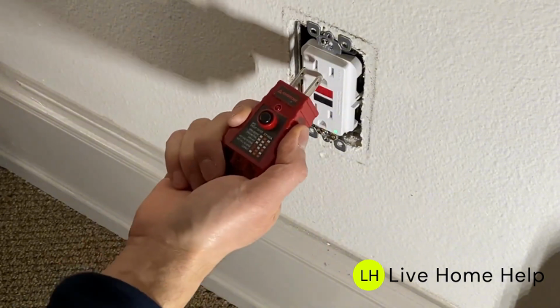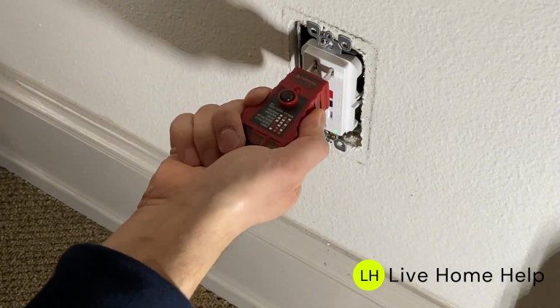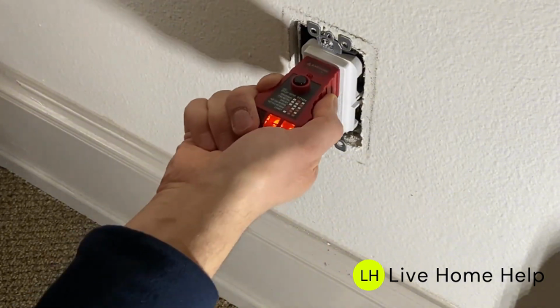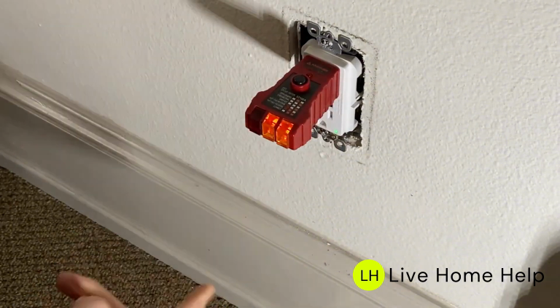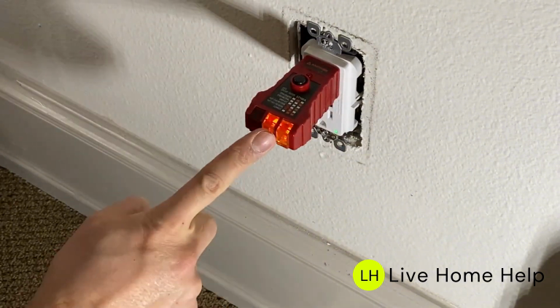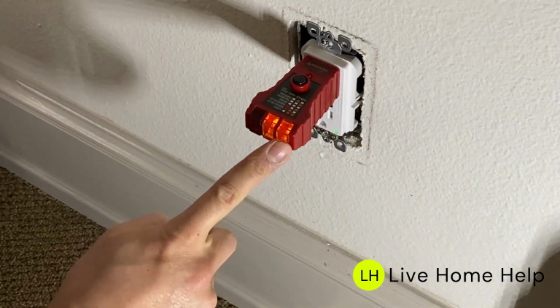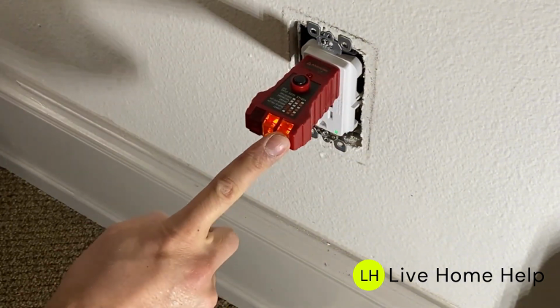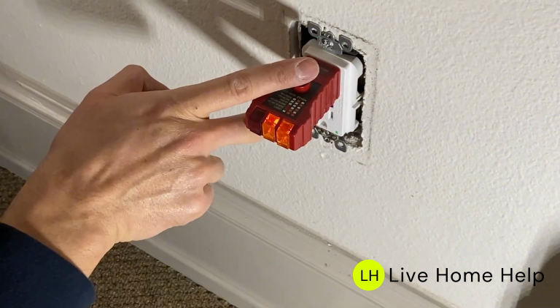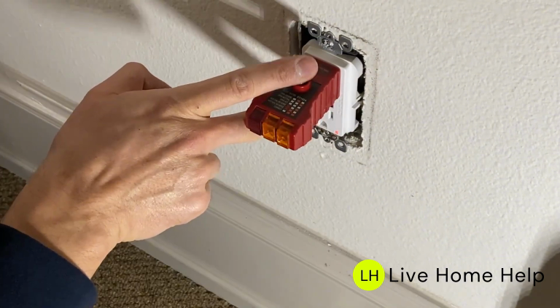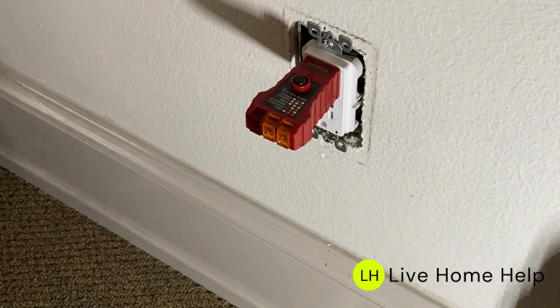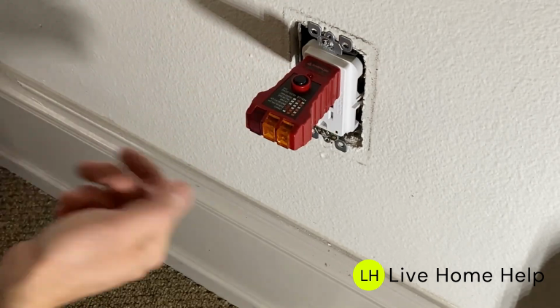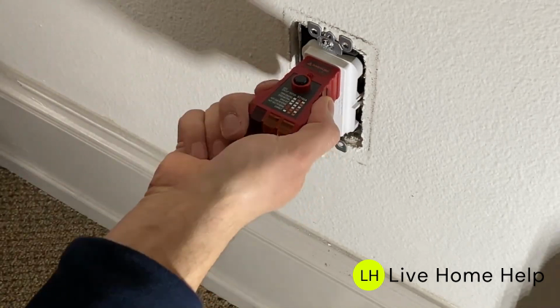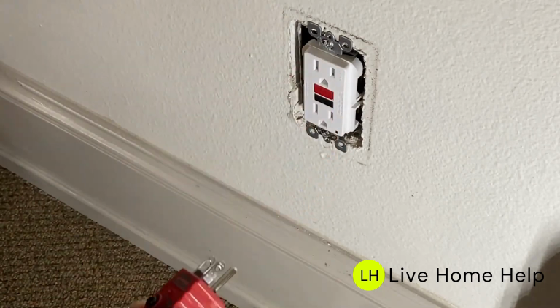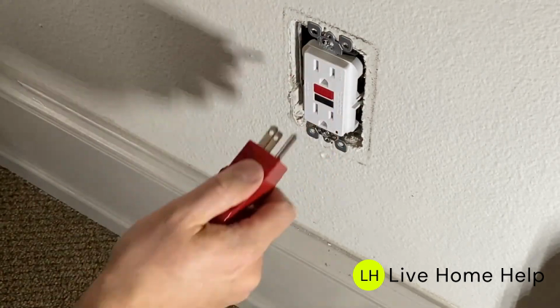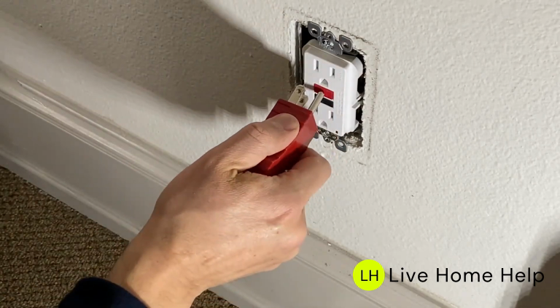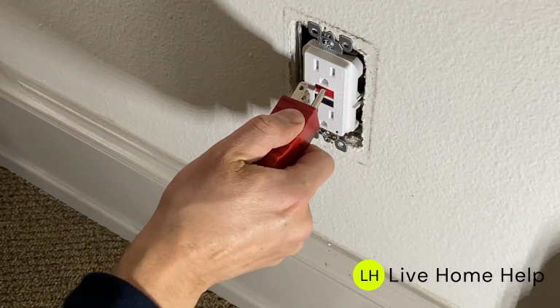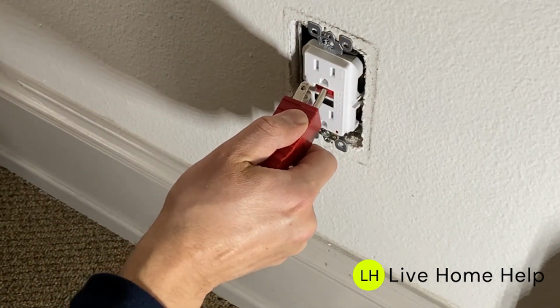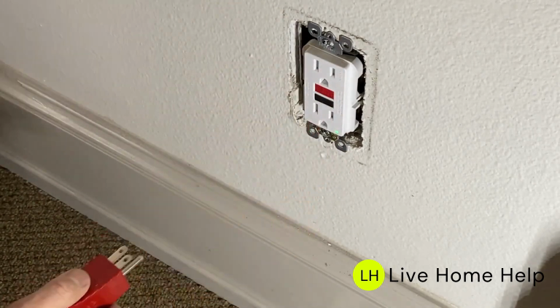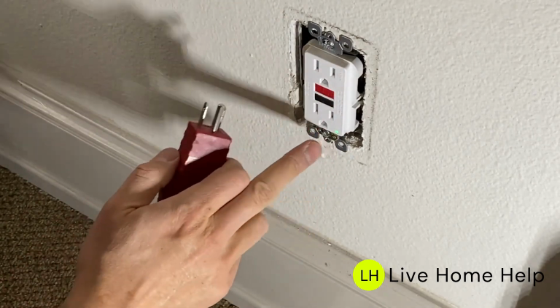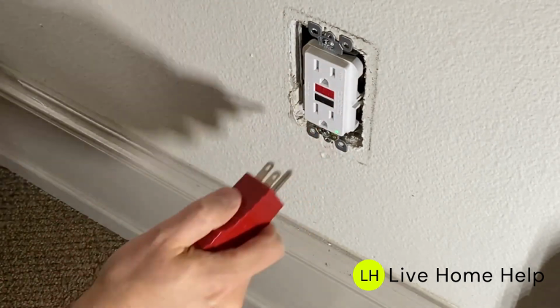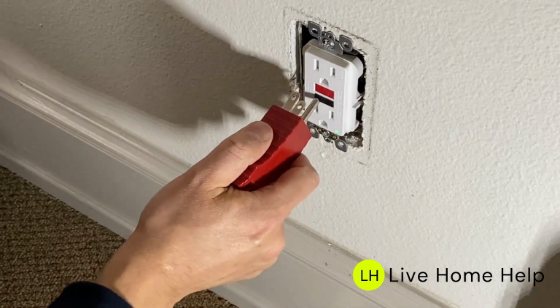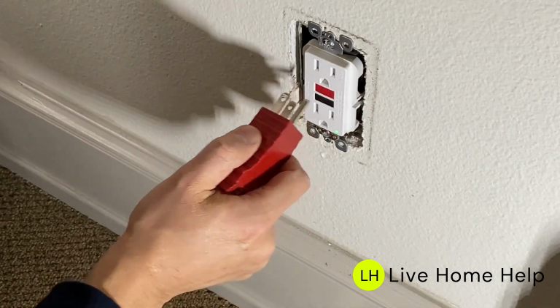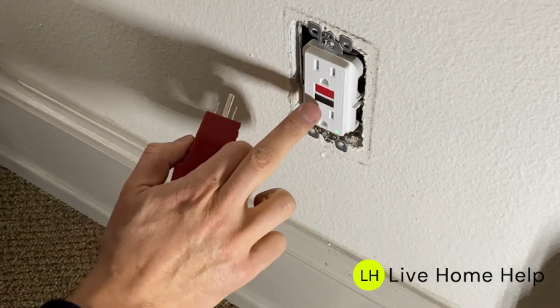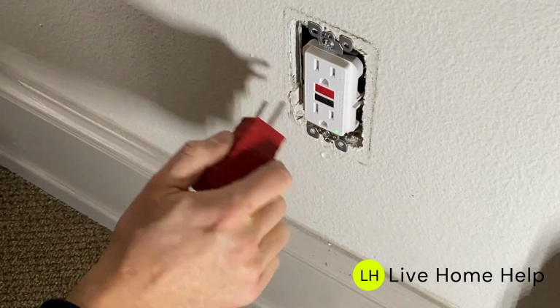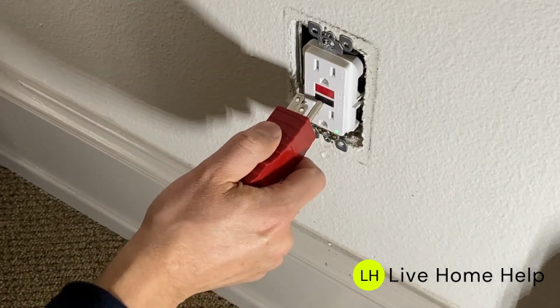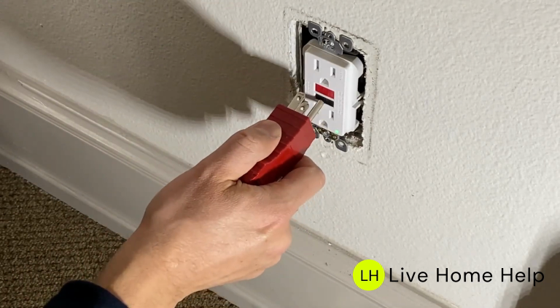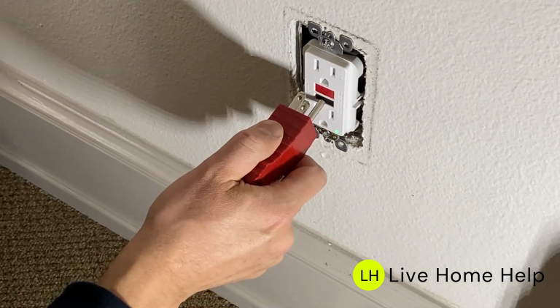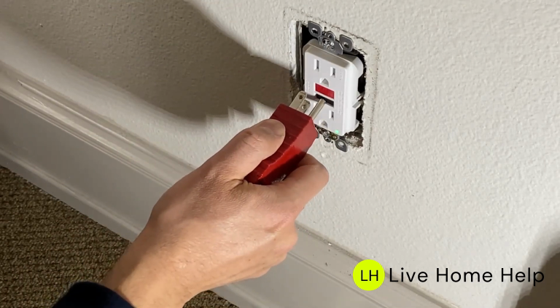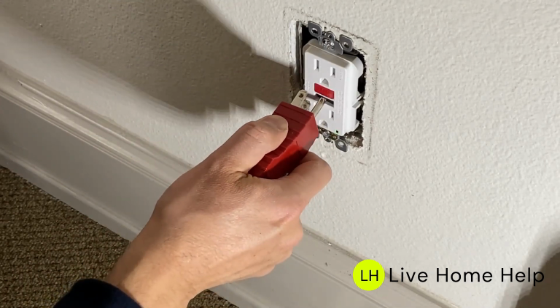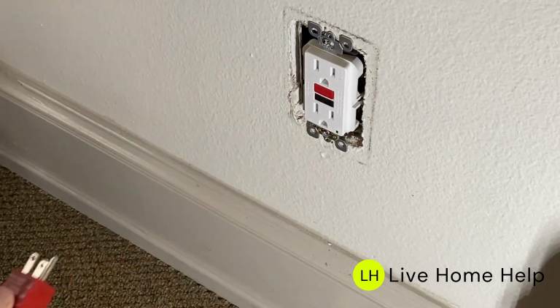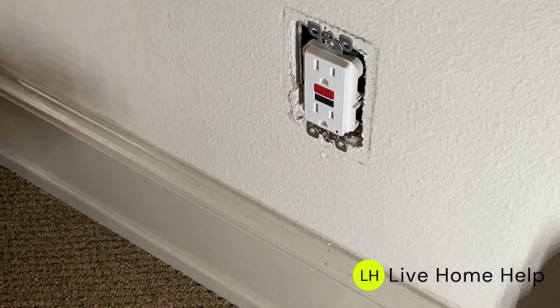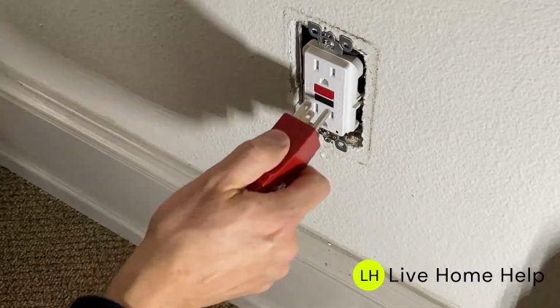Plug in a tester to check if the outlet is wired correctly. Press the test button to ensure the outlet trips as it should. Reset the outlet by pressing the reset button again. Now we have a fully functioning GFCI outlet. That's how you install it.